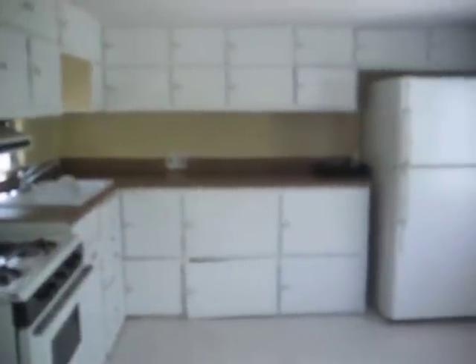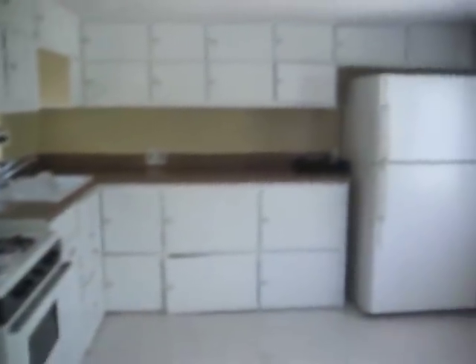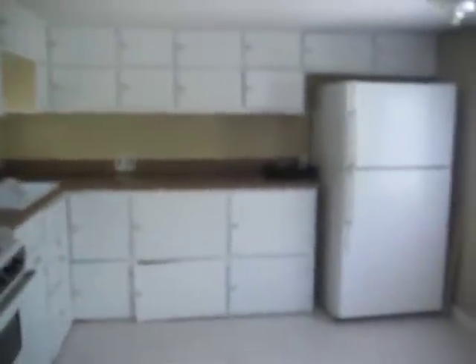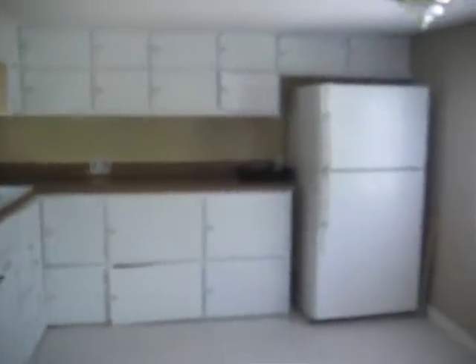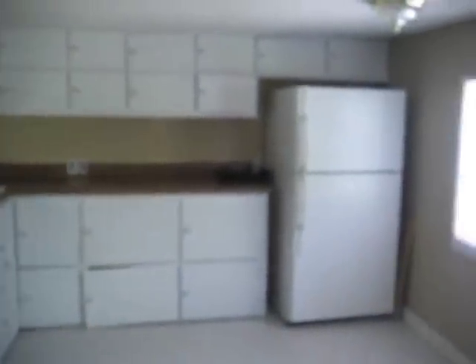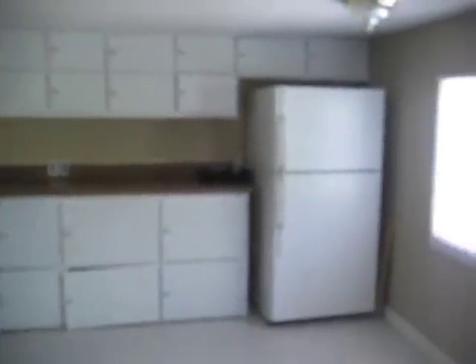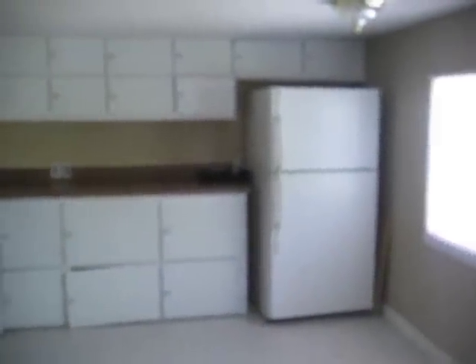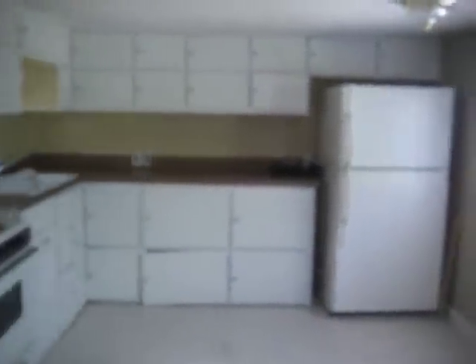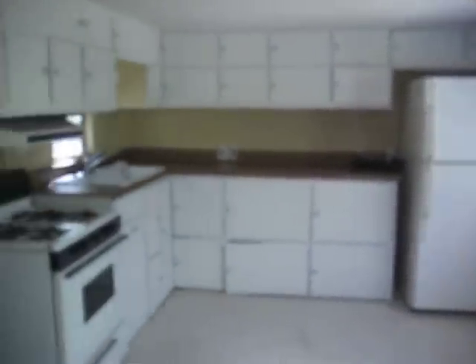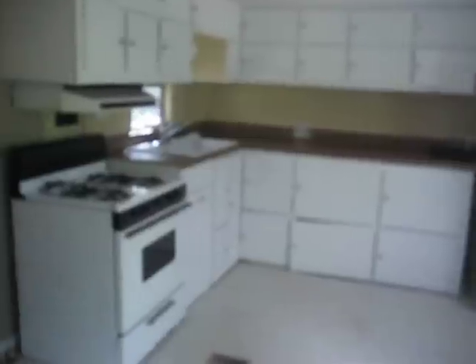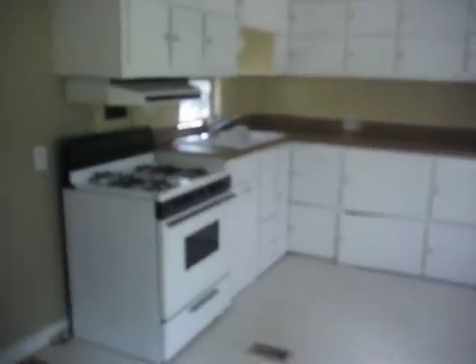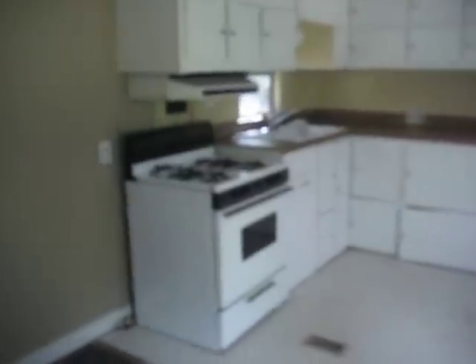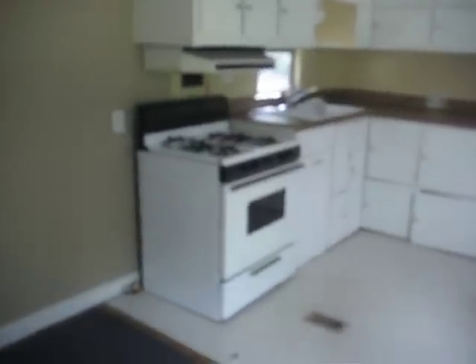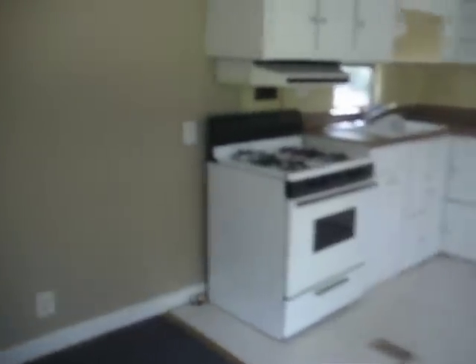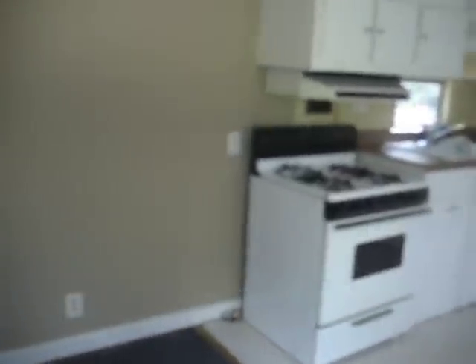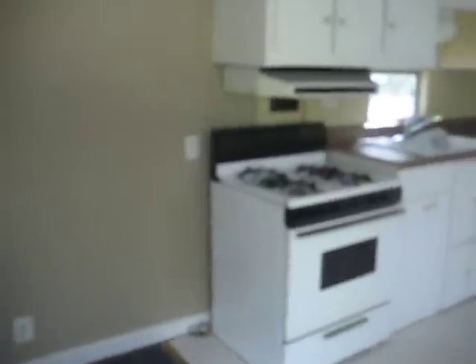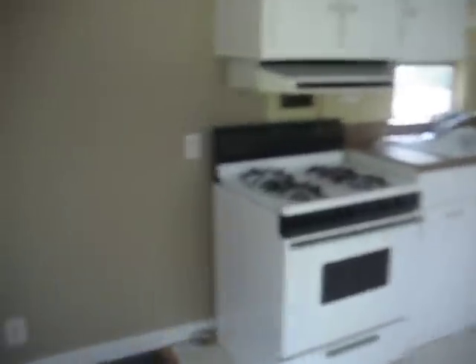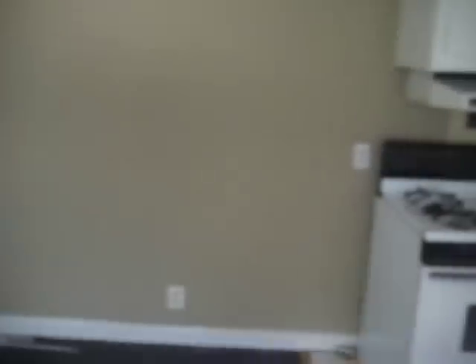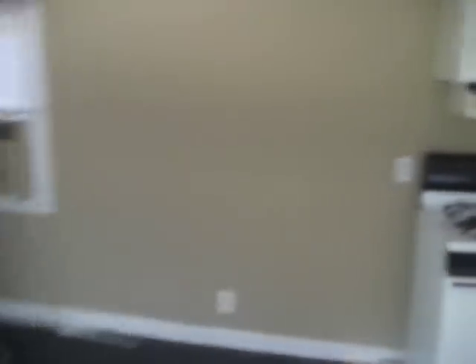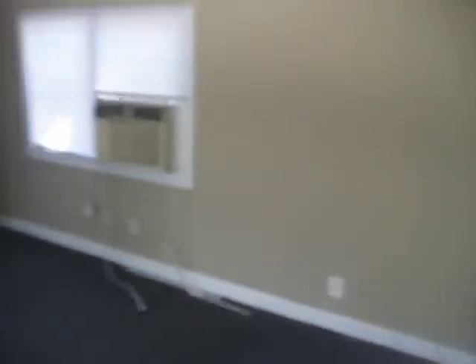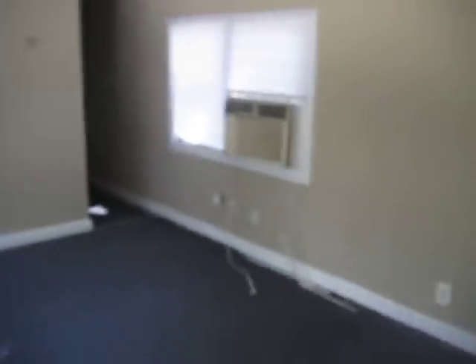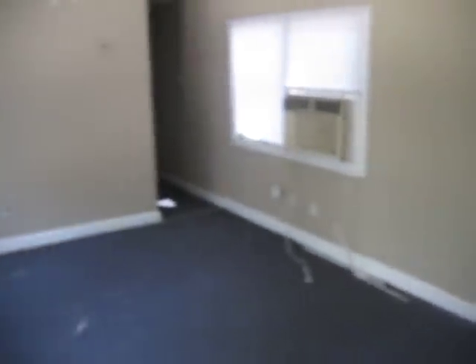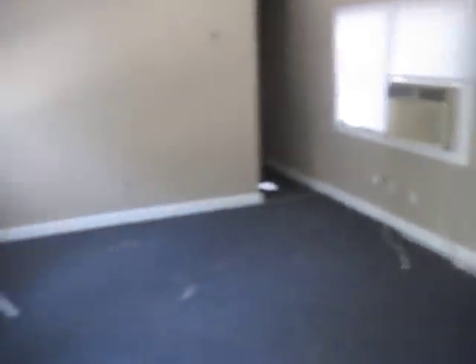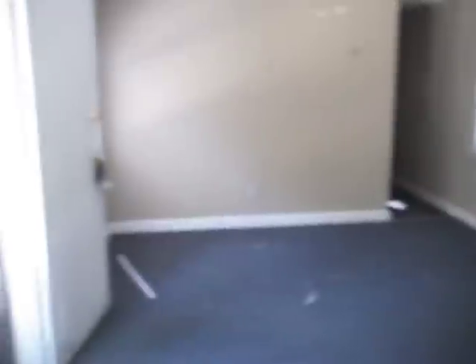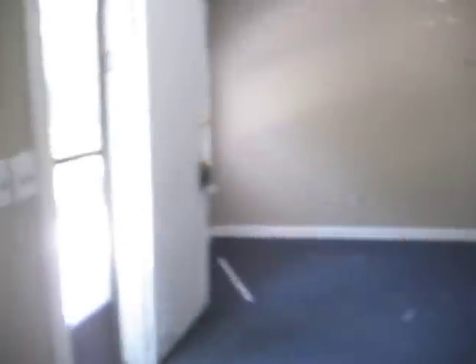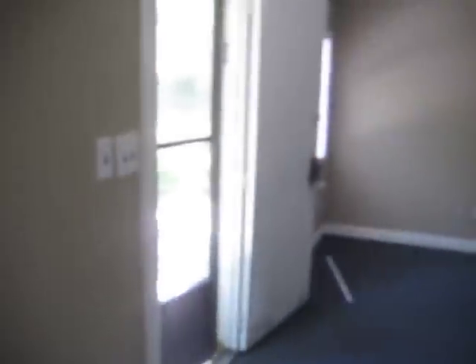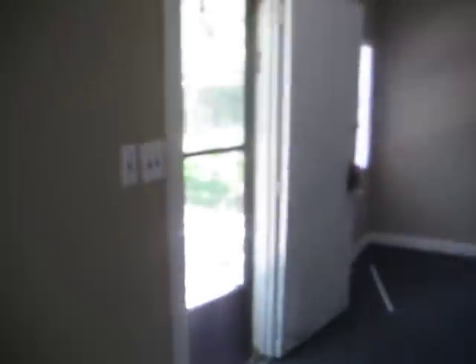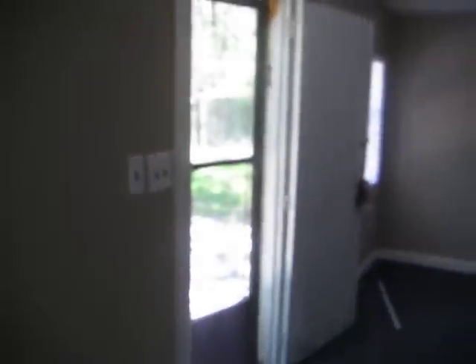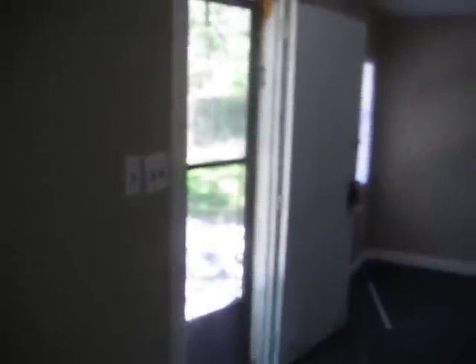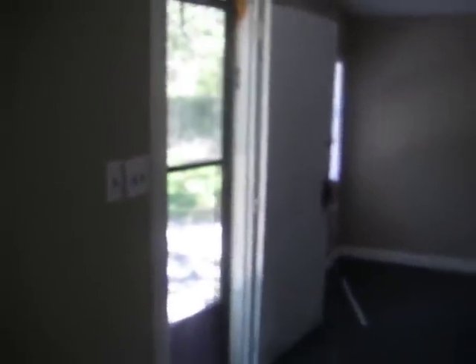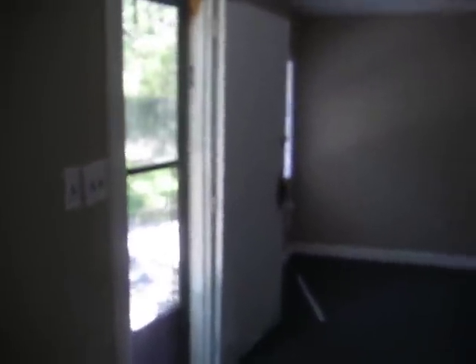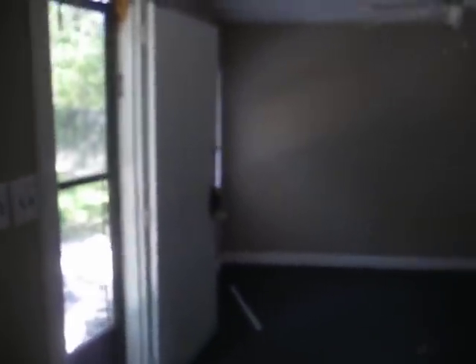Here we have the kitchen area, a lot of cupboards, cabinets, gas stove. And as we back out this way, we can see the living room, the exit door, and entrance door.